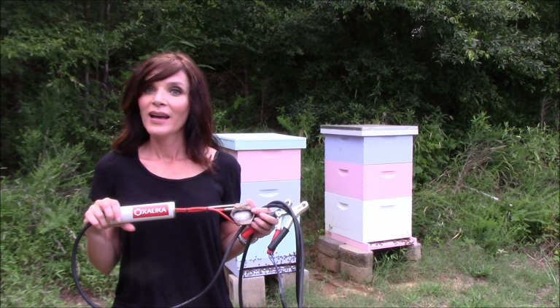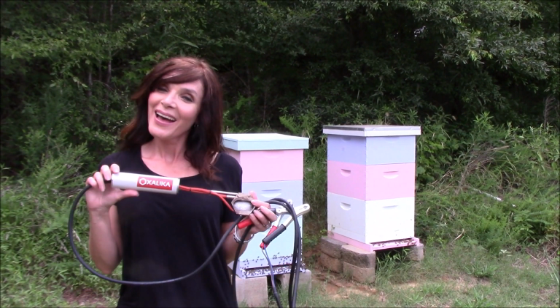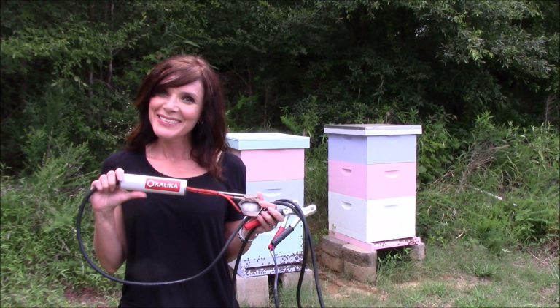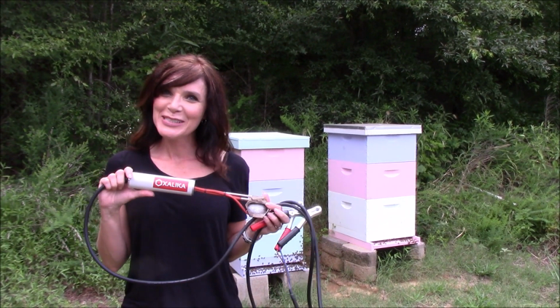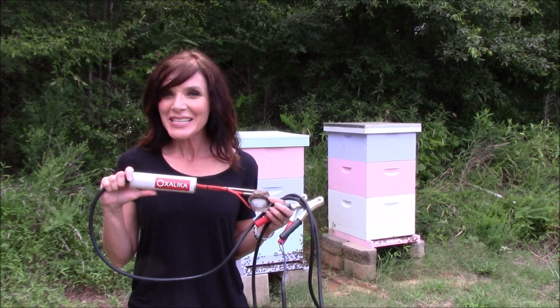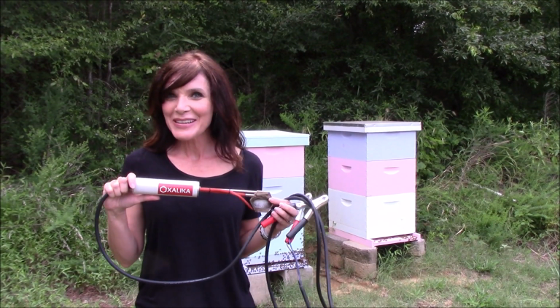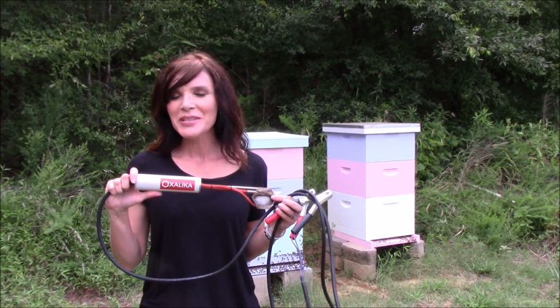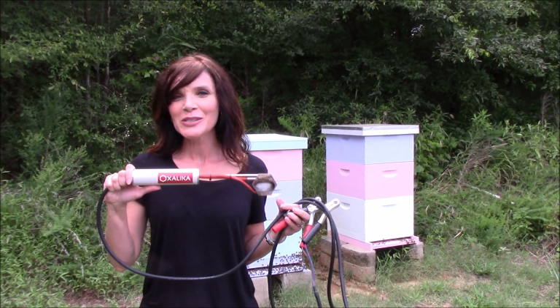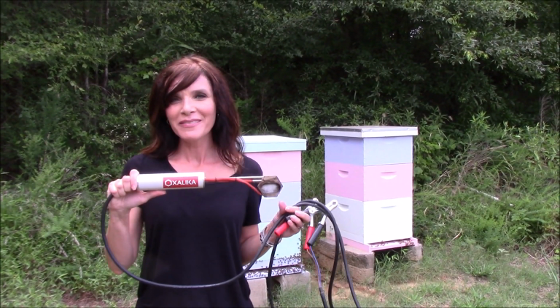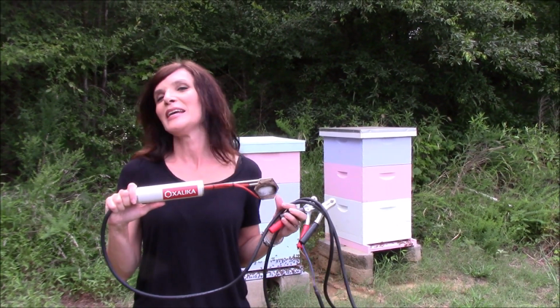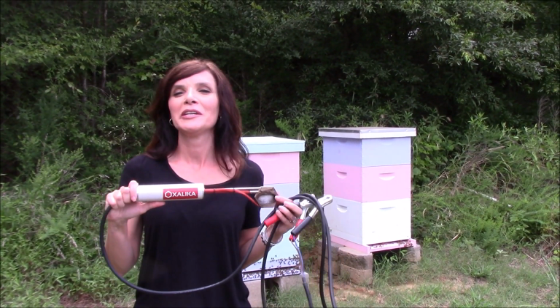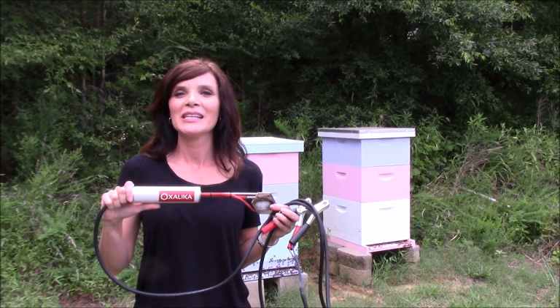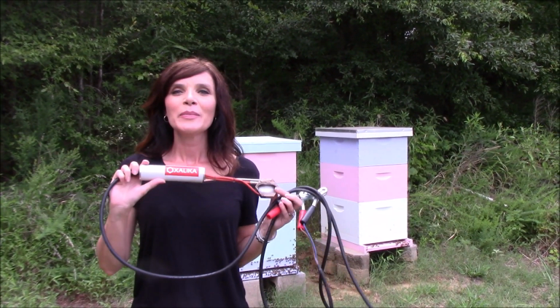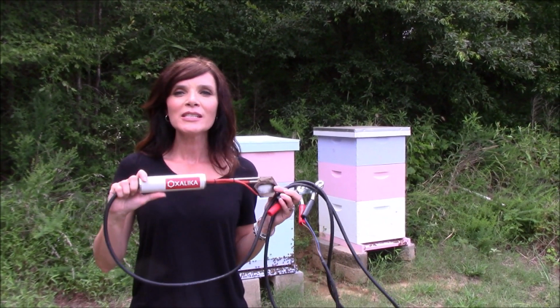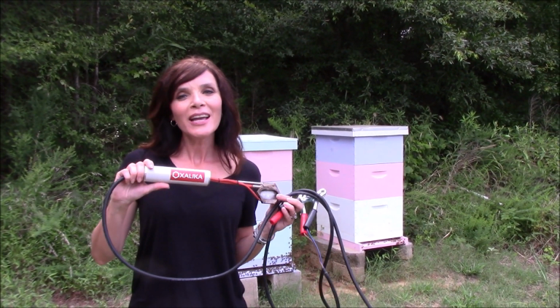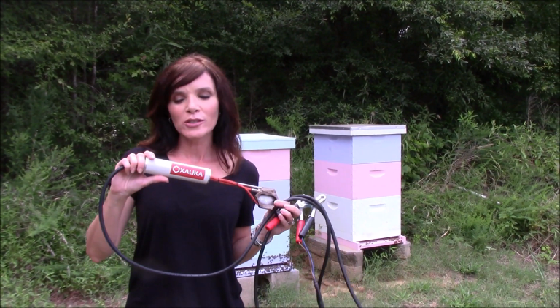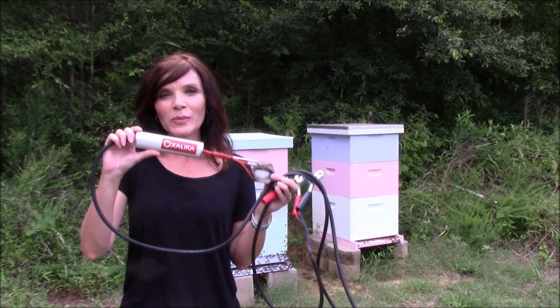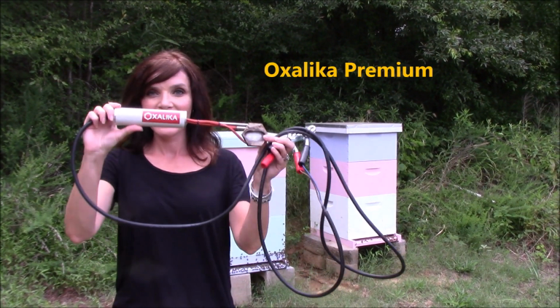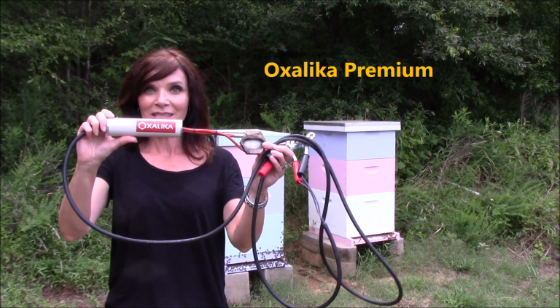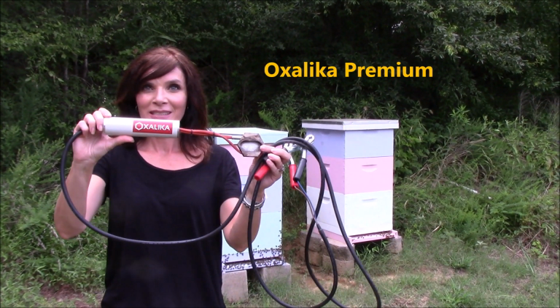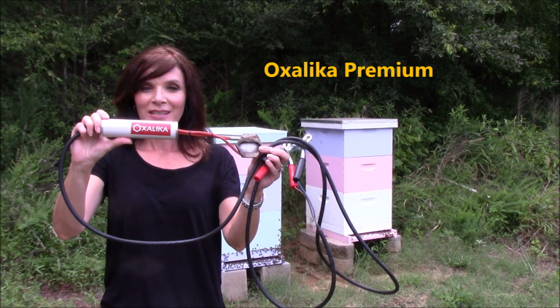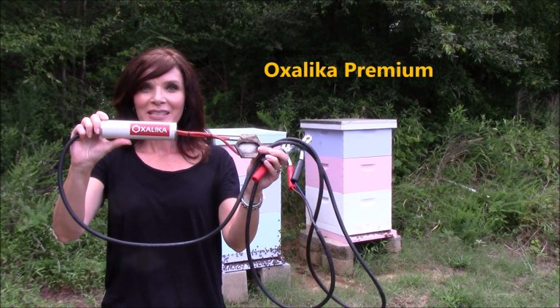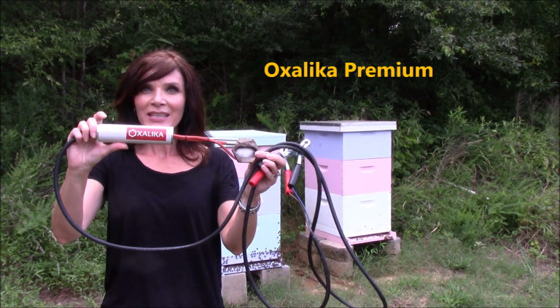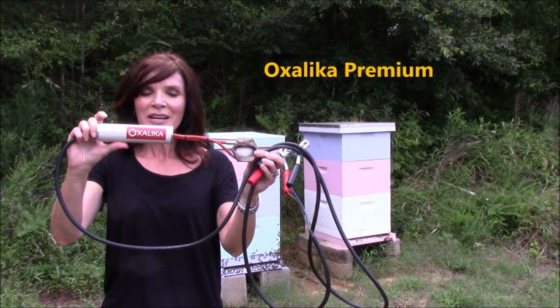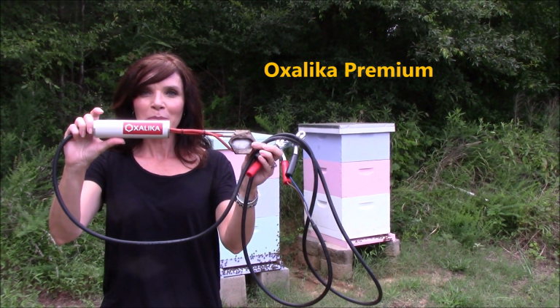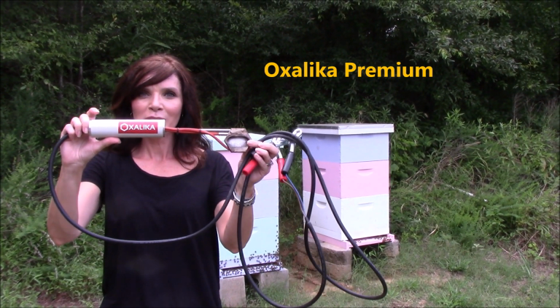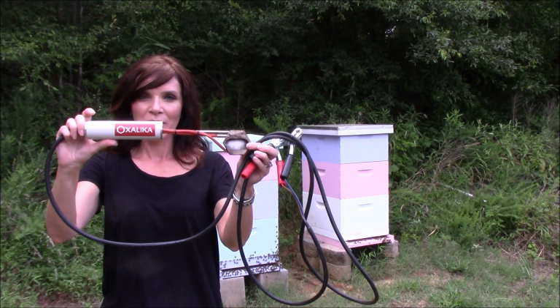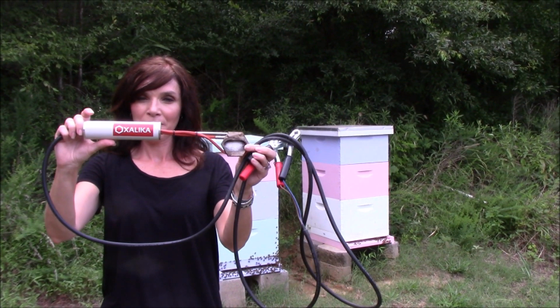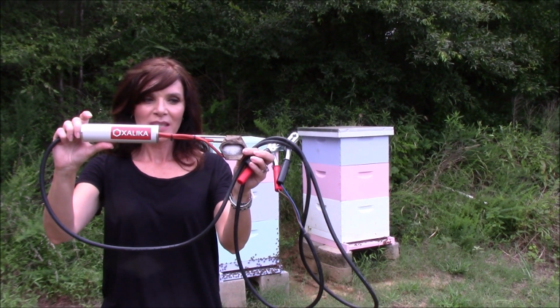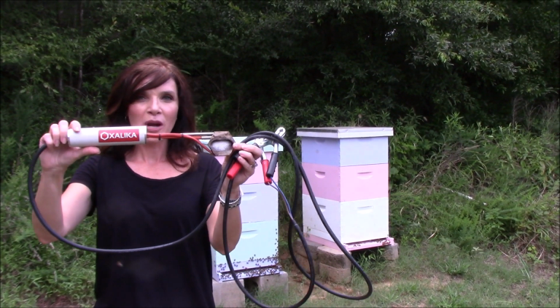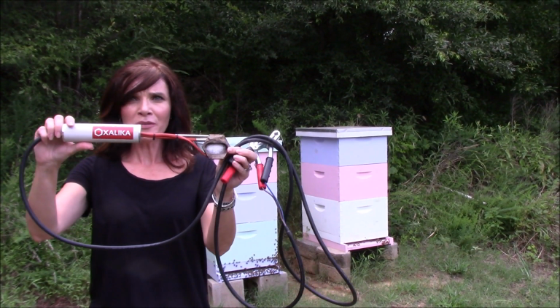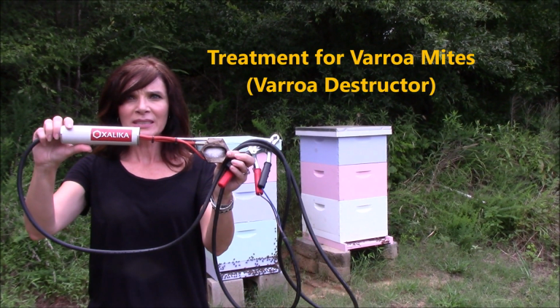Hi, it's Melissa with Melissa's Harvest Apiaries. I'm here today to talk to you about this Oxilica Vaporizer Premium. It's a product from Italy.